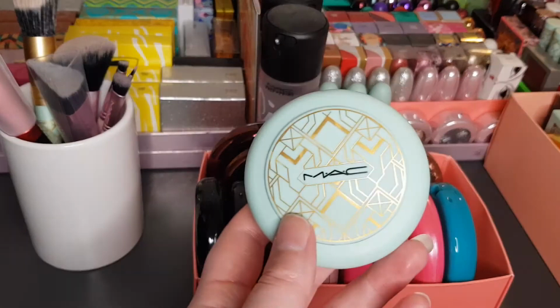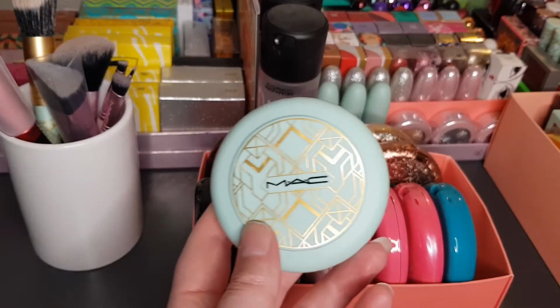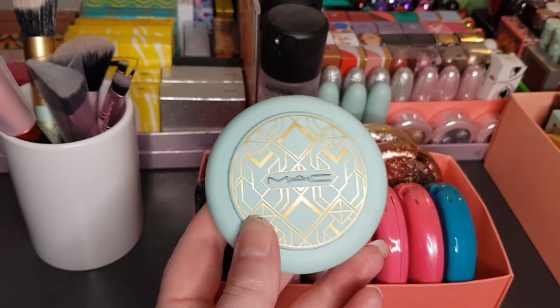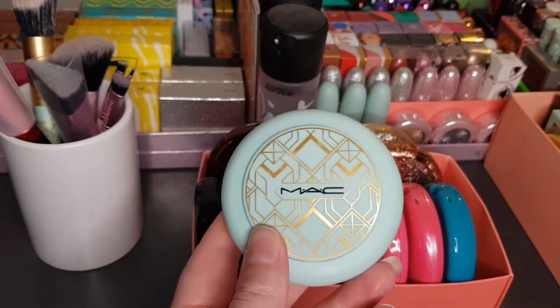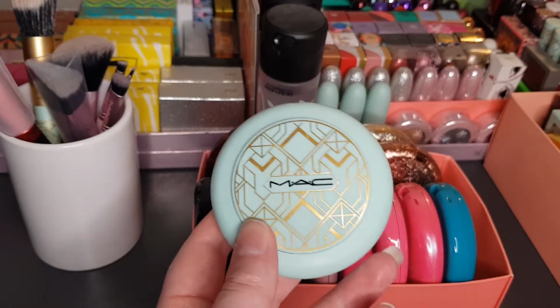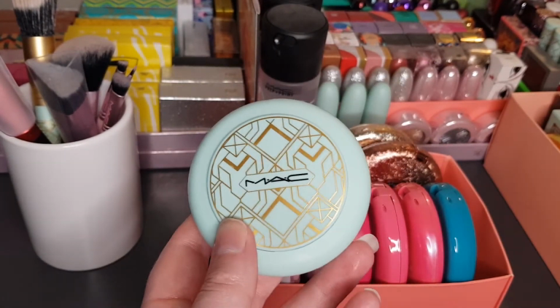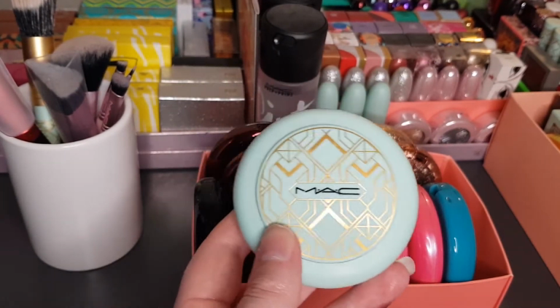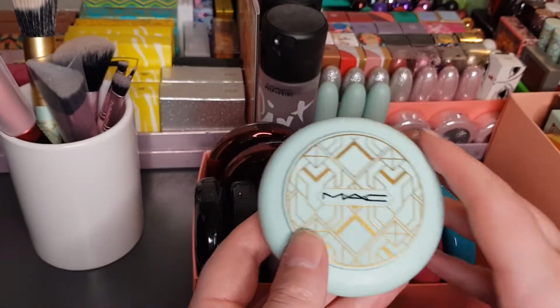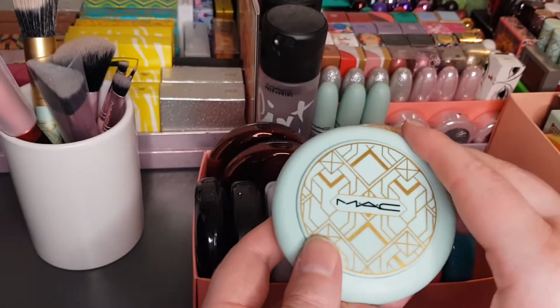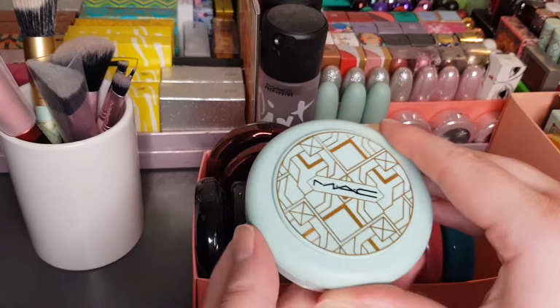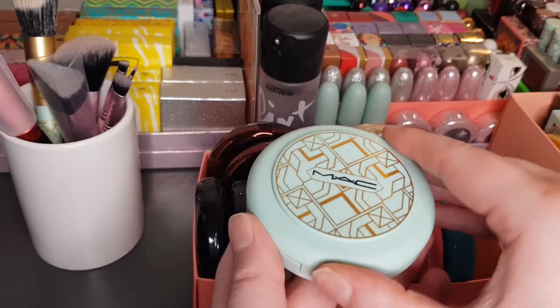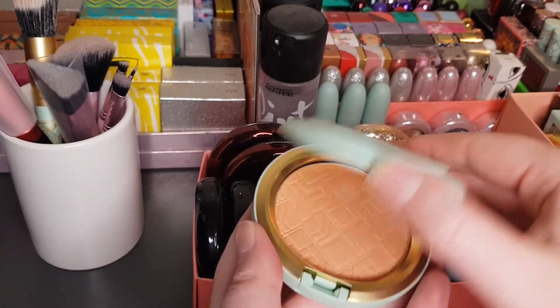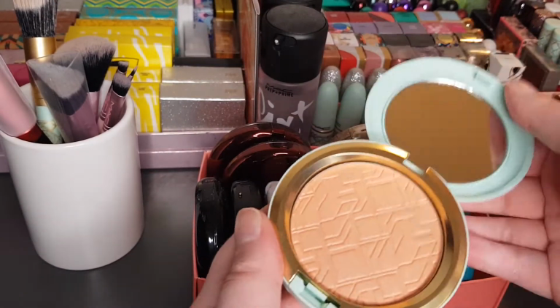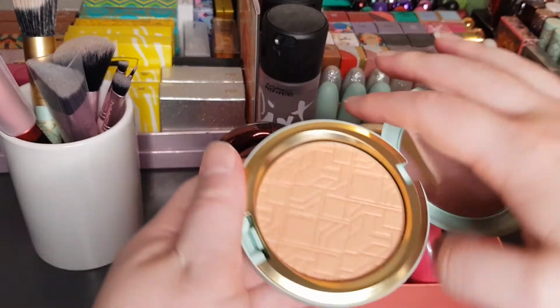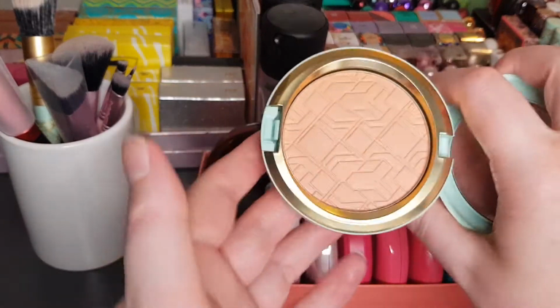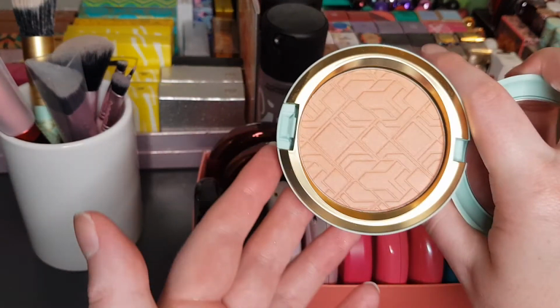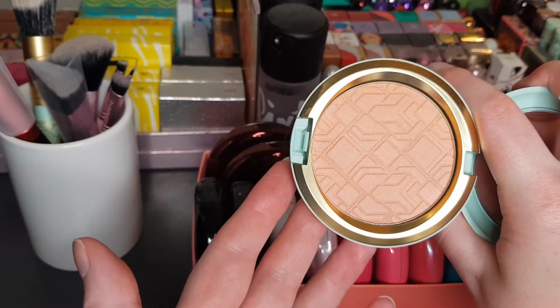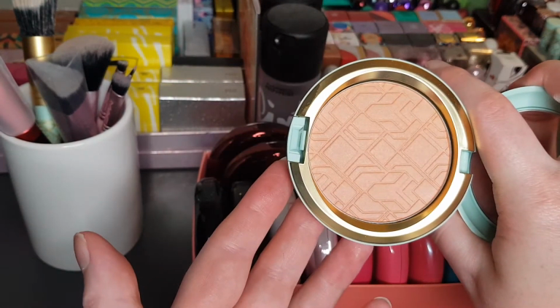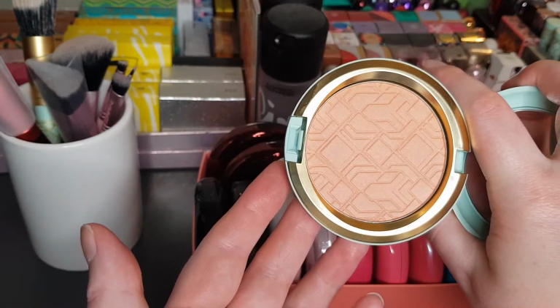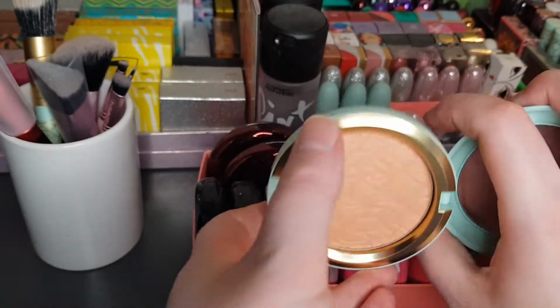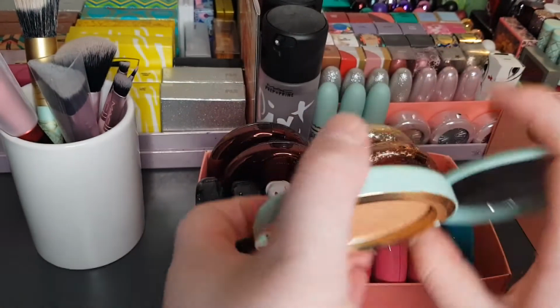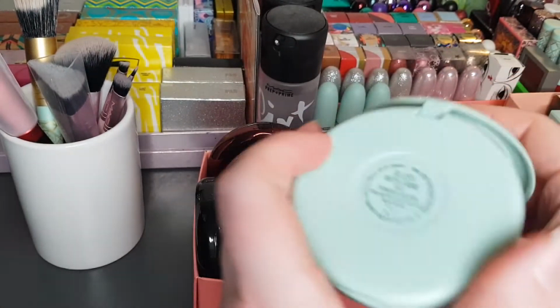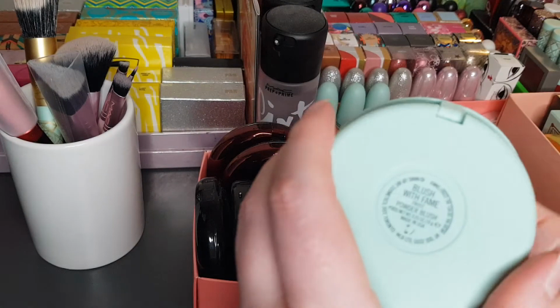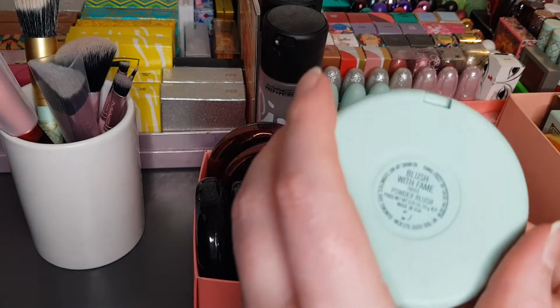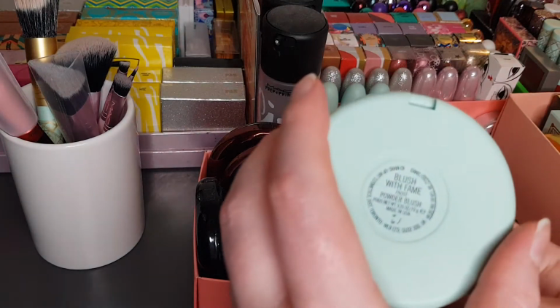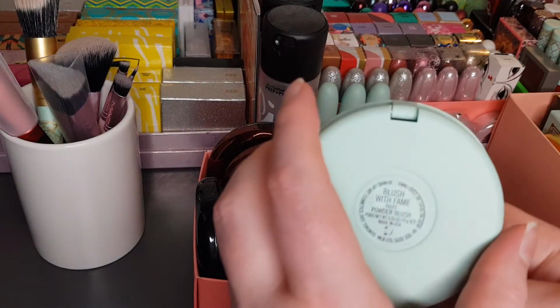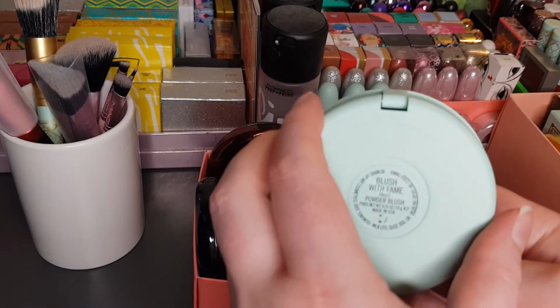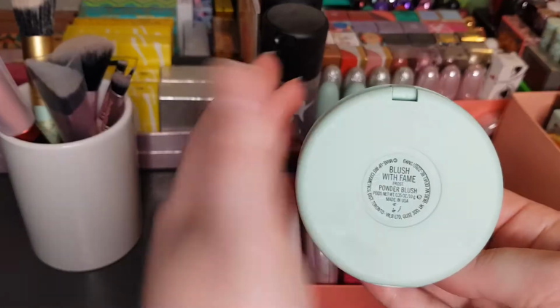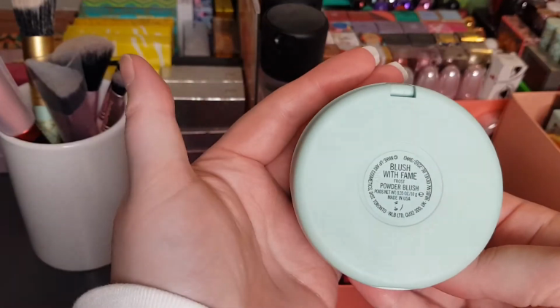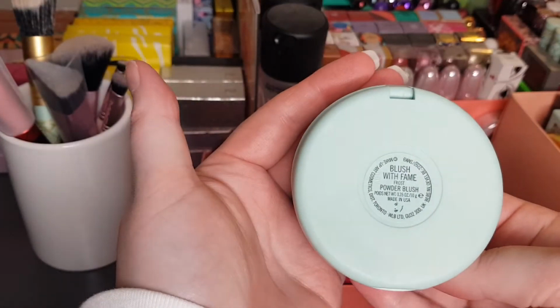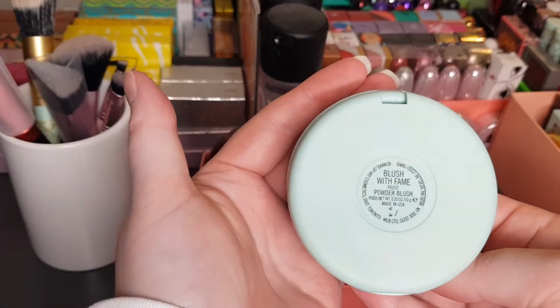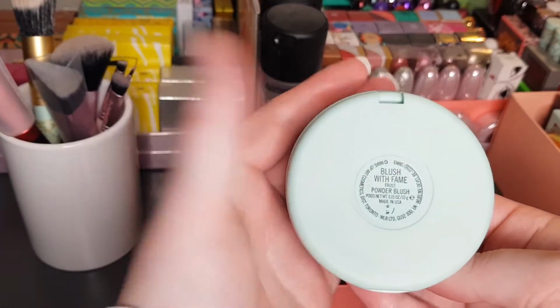This one didn't come with a box. It's from the MAC Hint of Hollywood collection — I recently did a review on it. It is a blush called With Fame Frost Powder Blush.